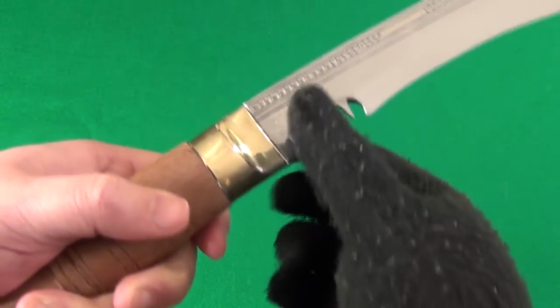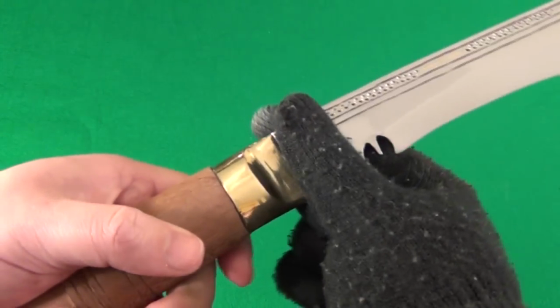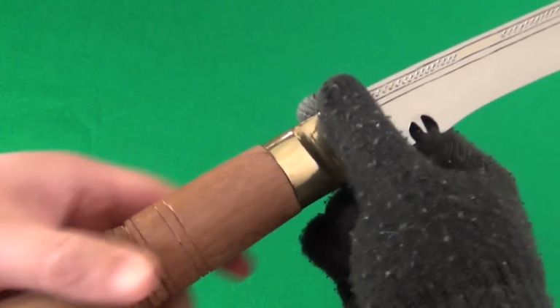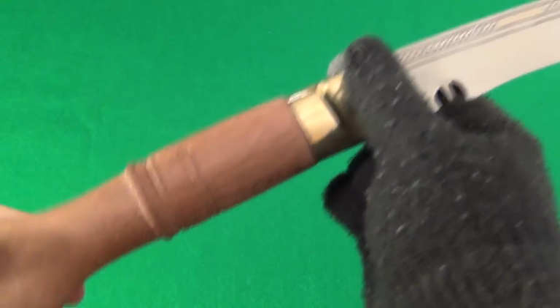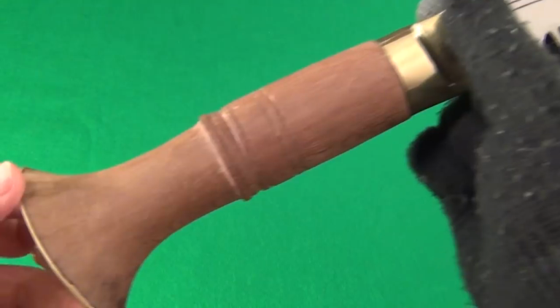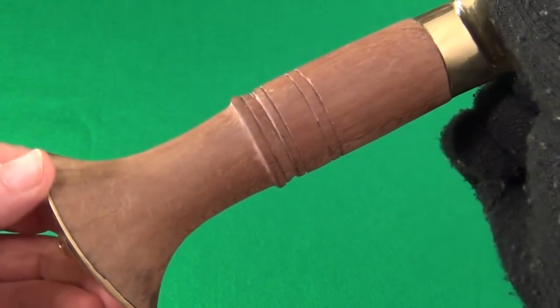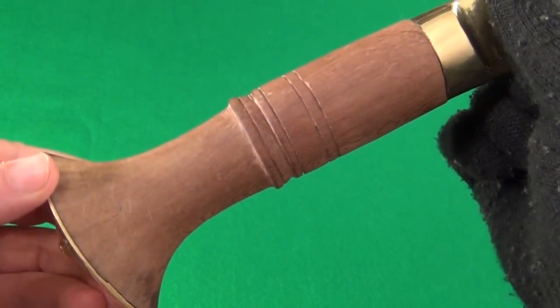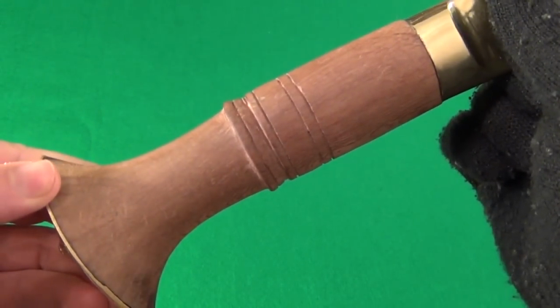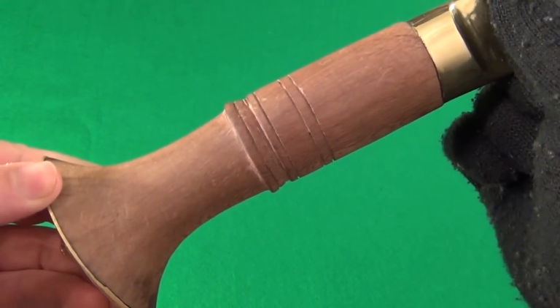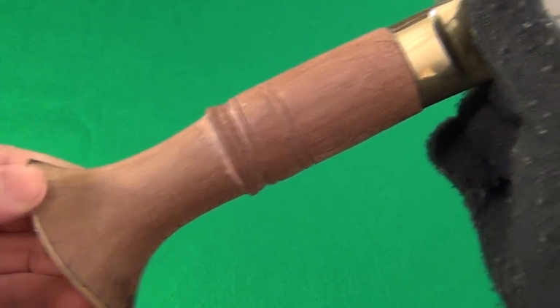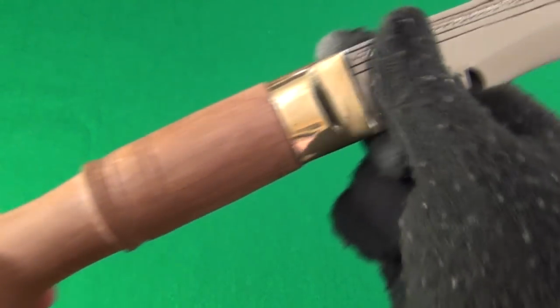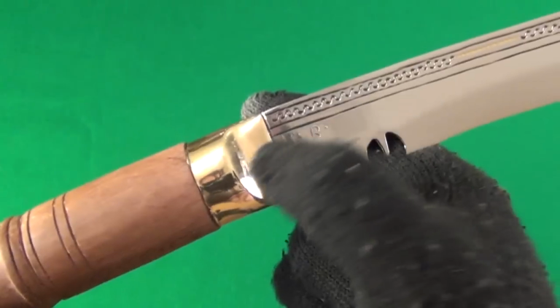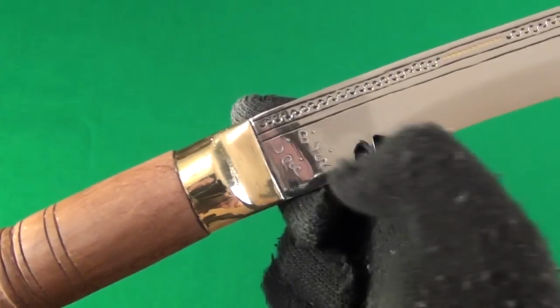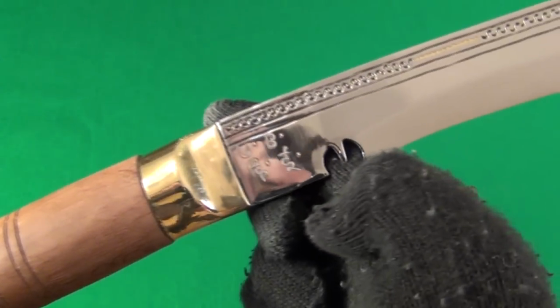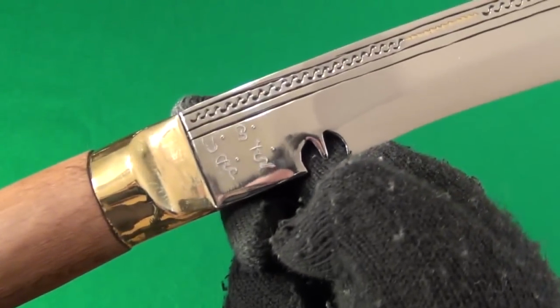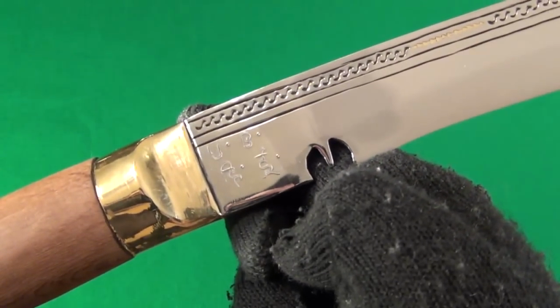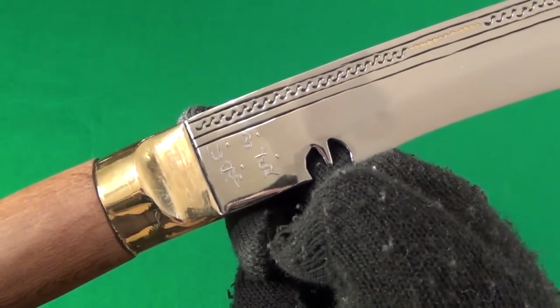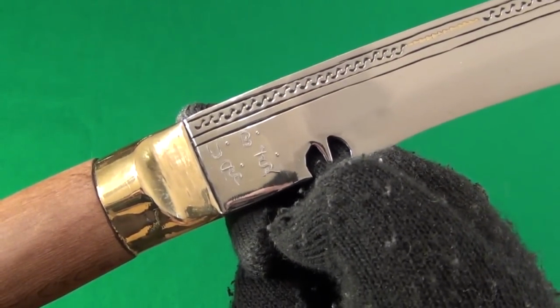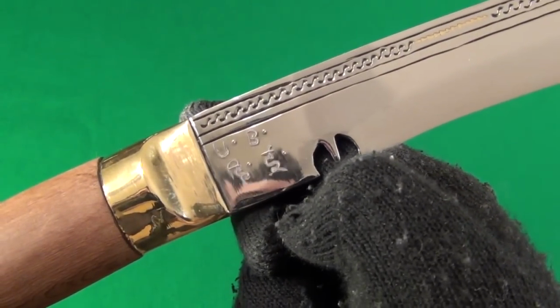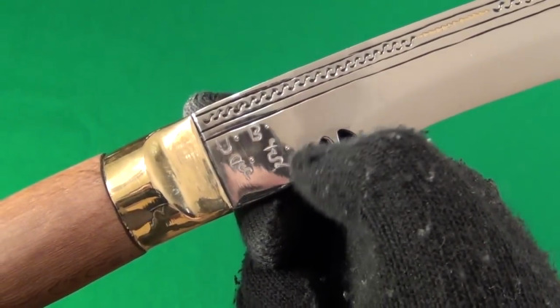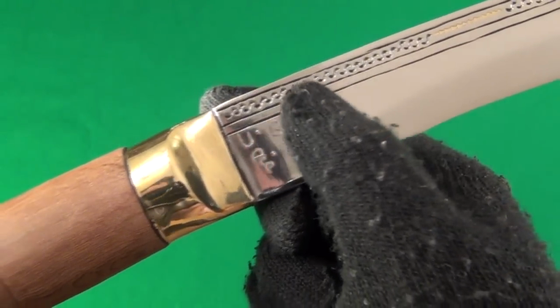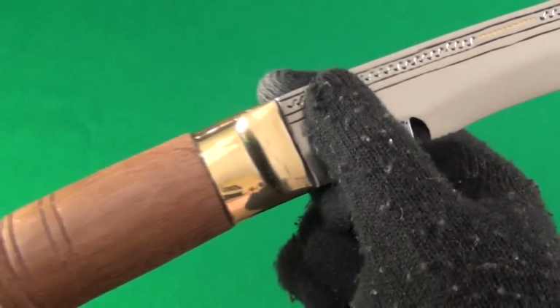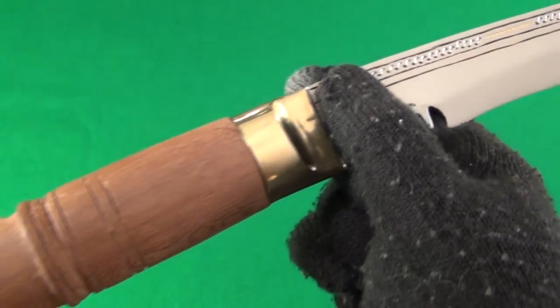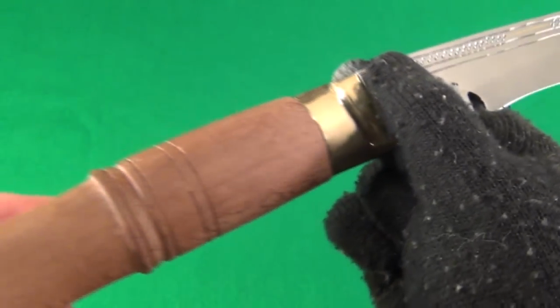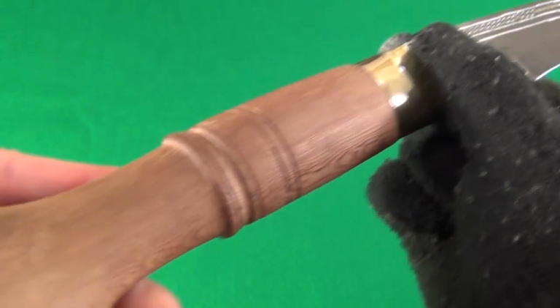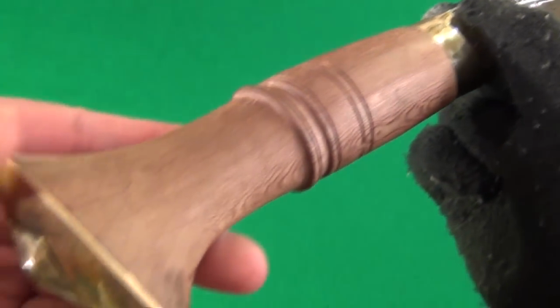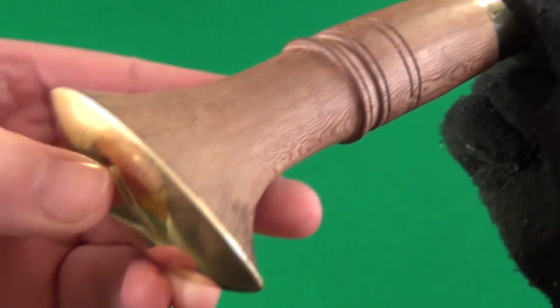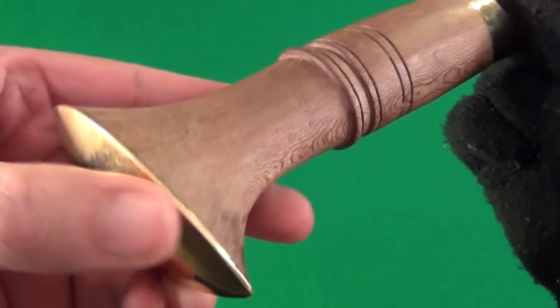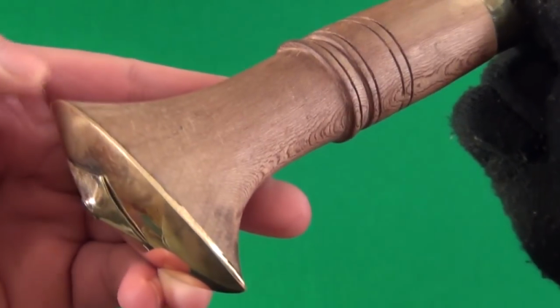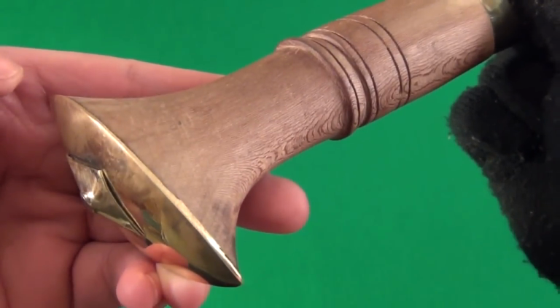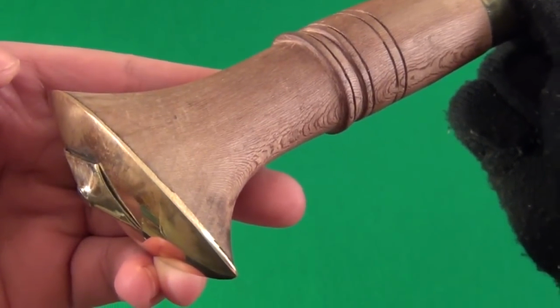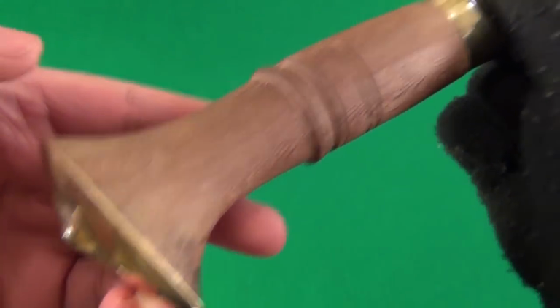Let me show you a close-up of the wooden handle. That is a brass bolster — very nice once it's polished — and then there's a brass pommel there.